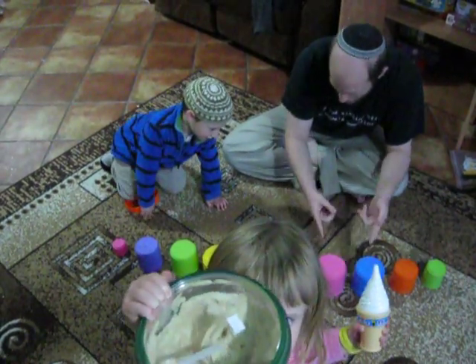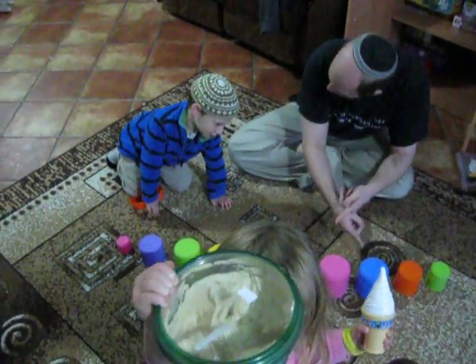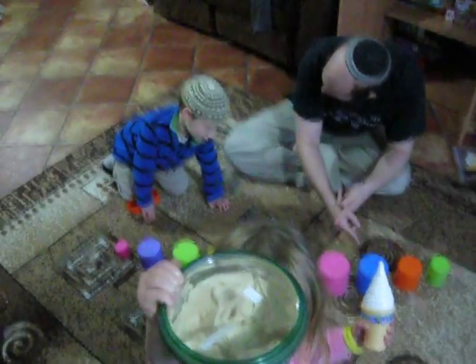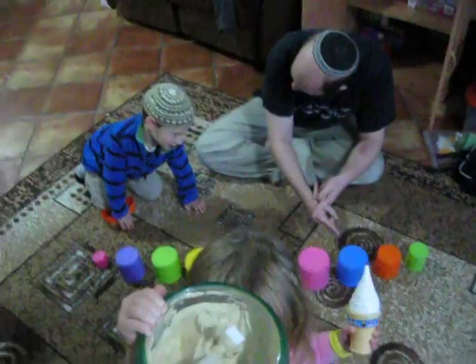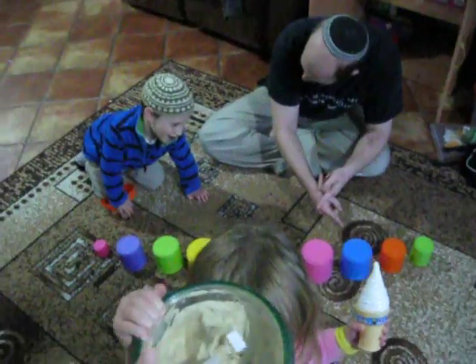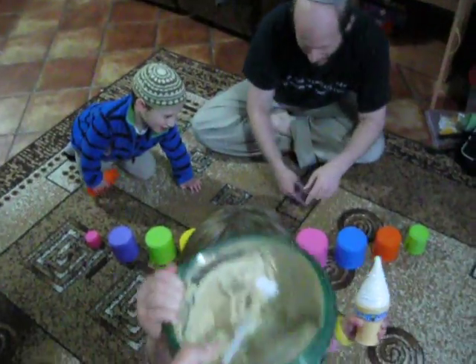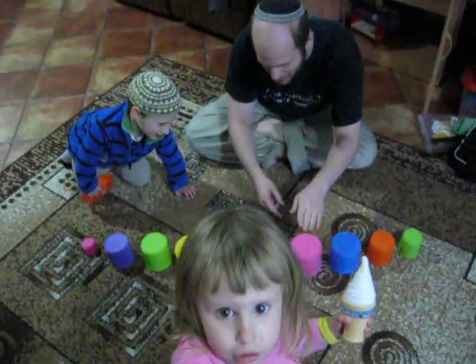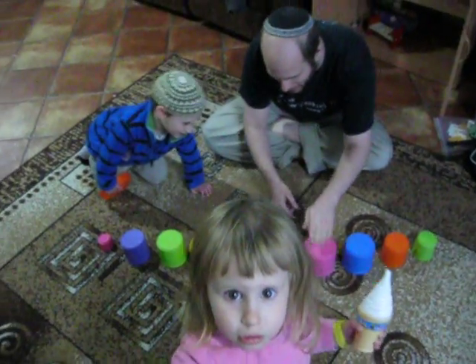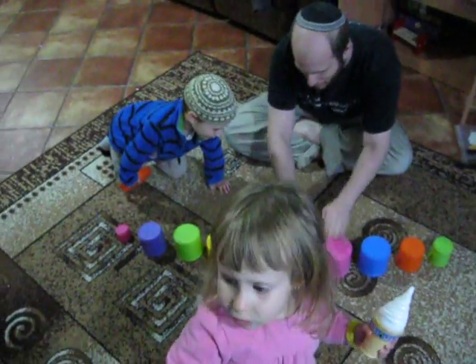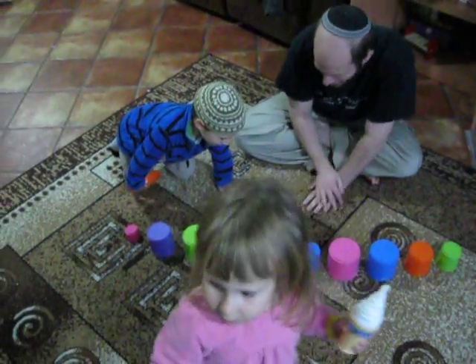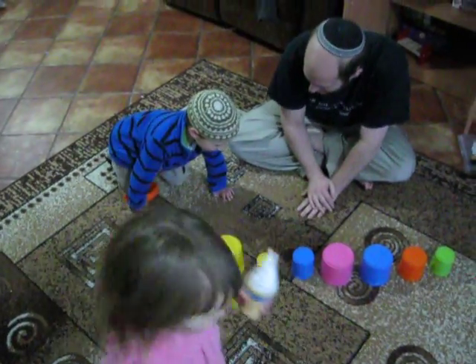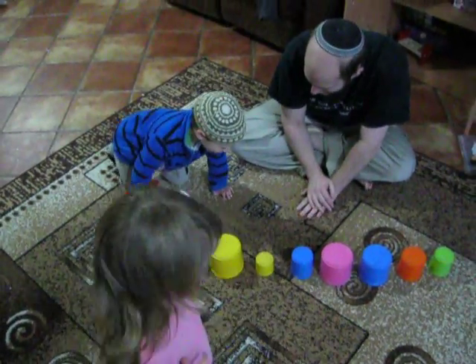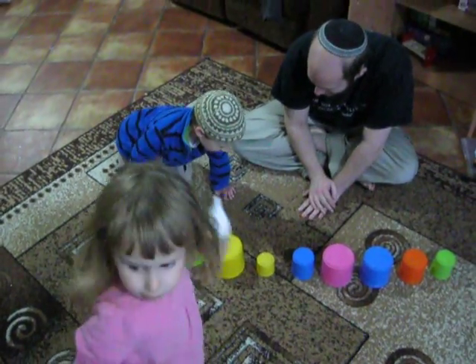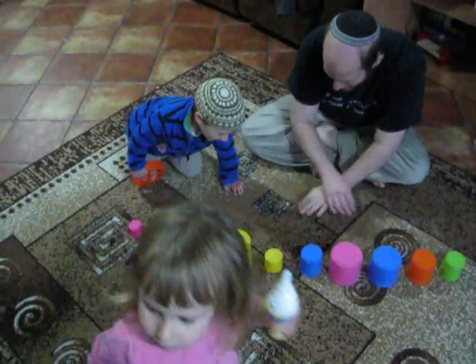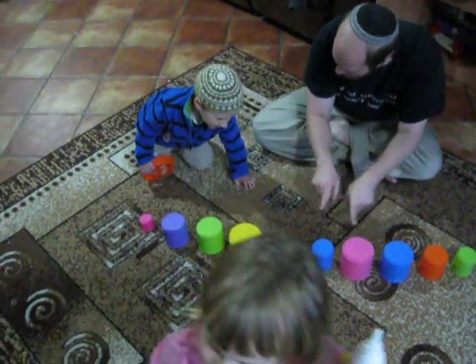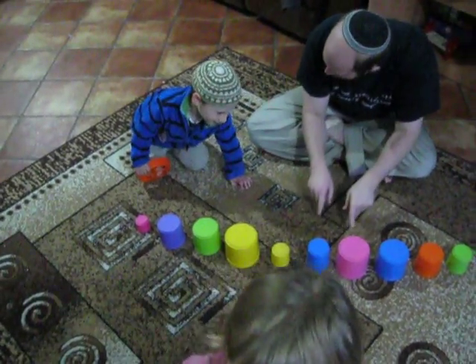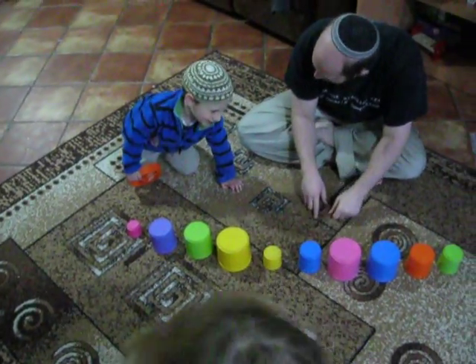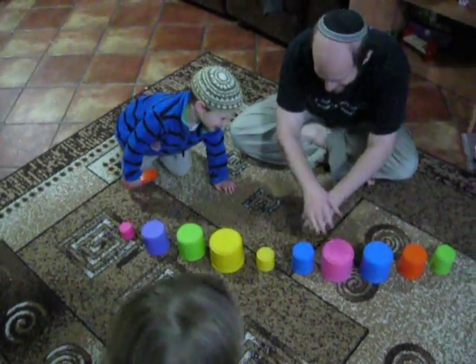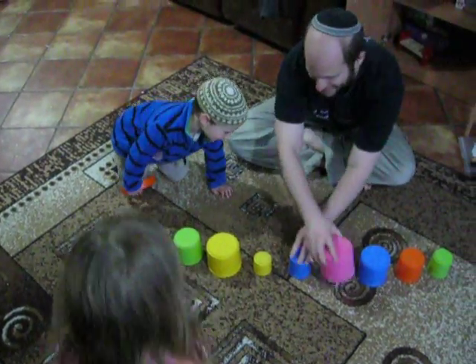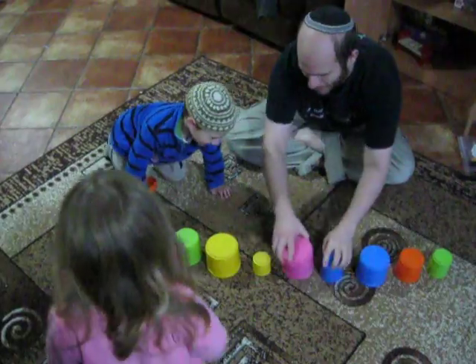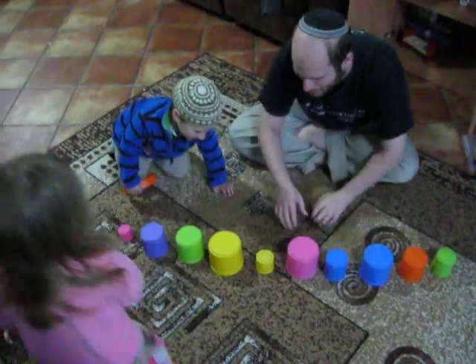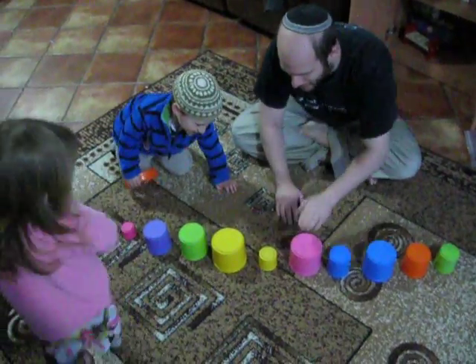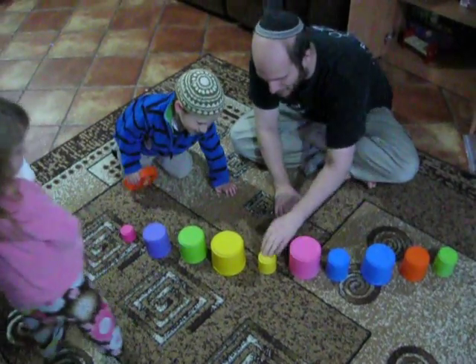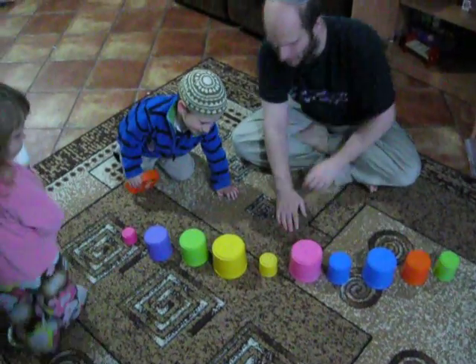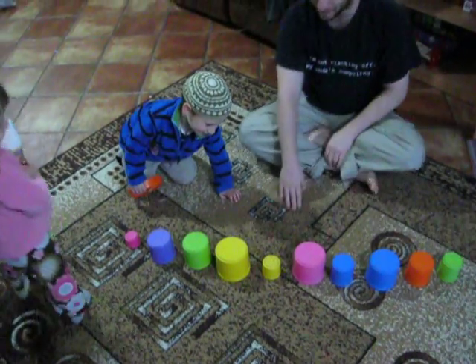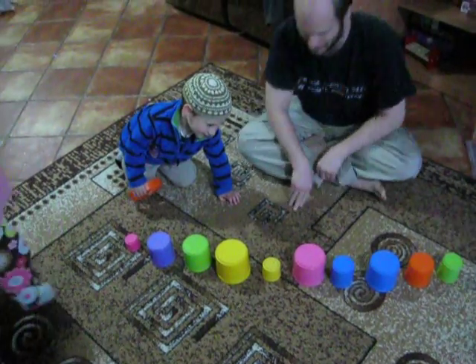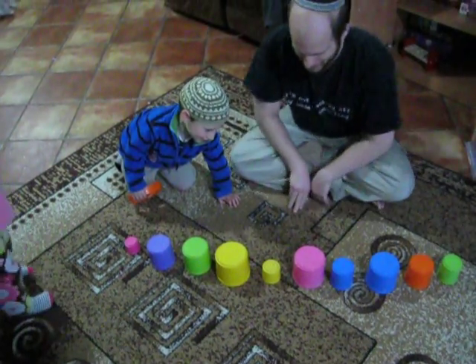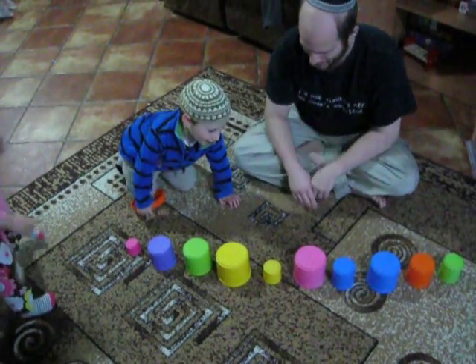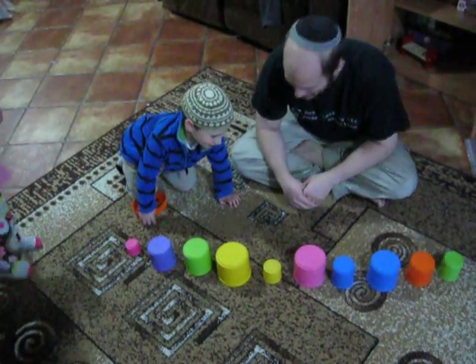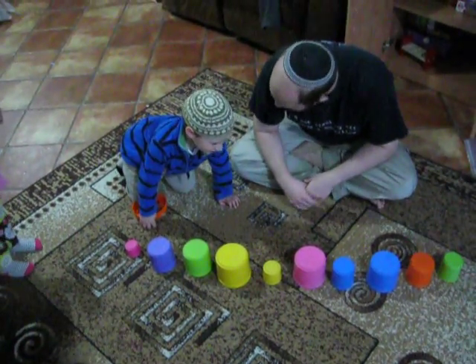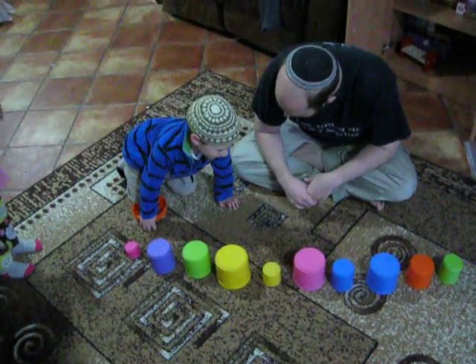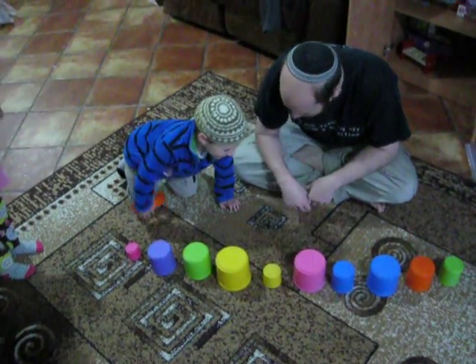Do we swap? Which is bigger, 9 or 4? 9. Do we swap? Yes. Which is bigger, 9 or 2? 9. So, do we swap? Yes.